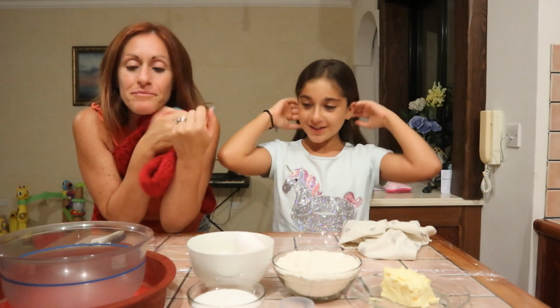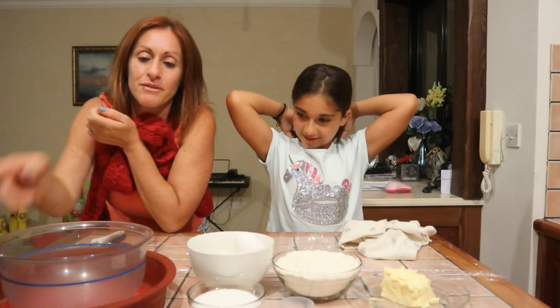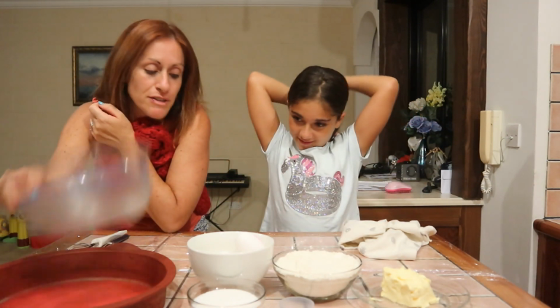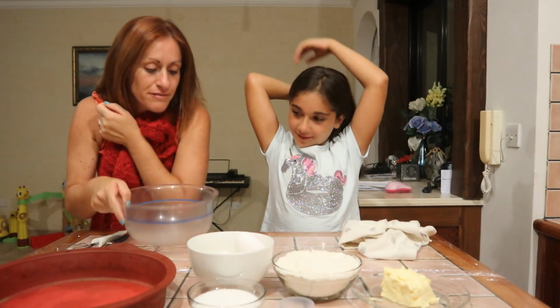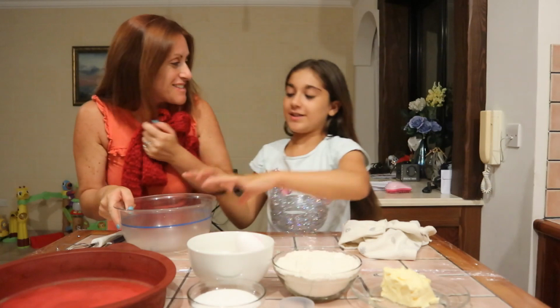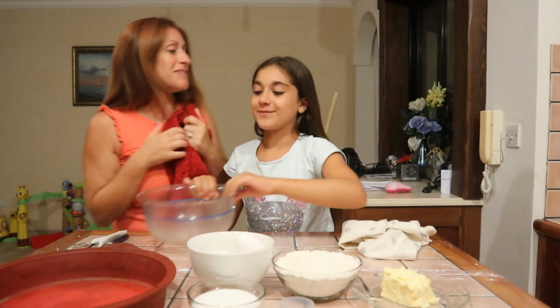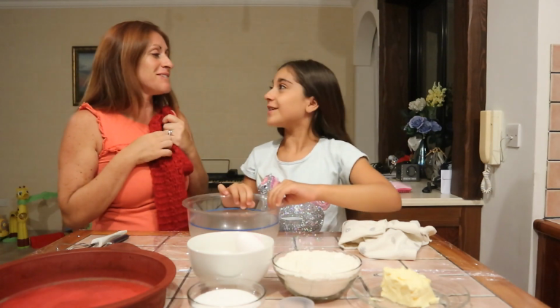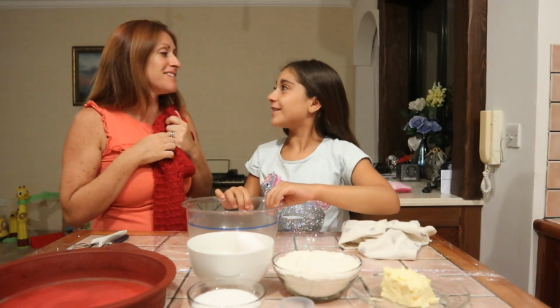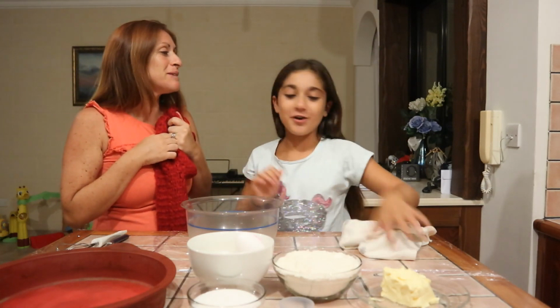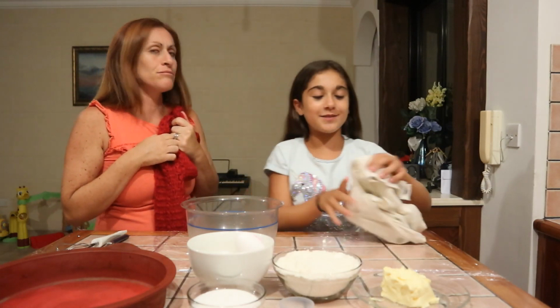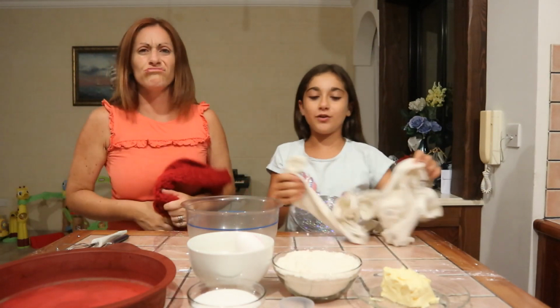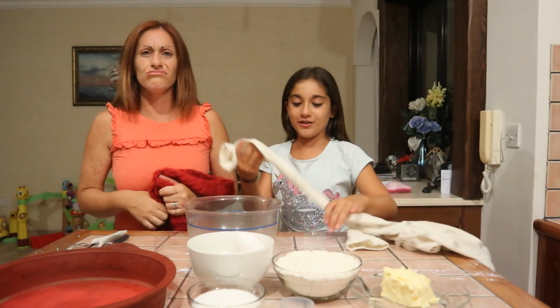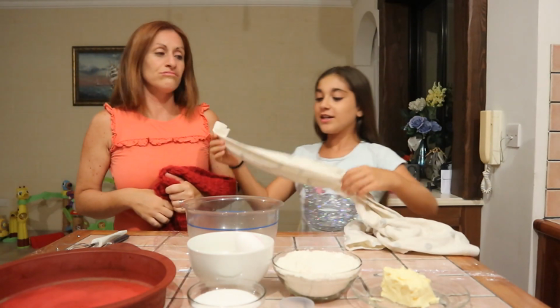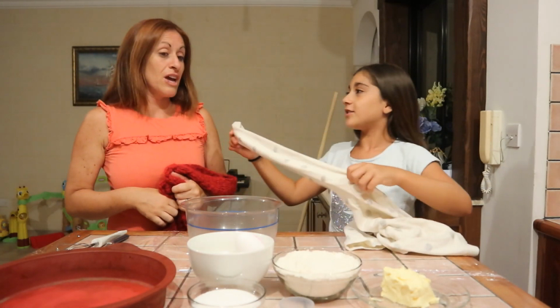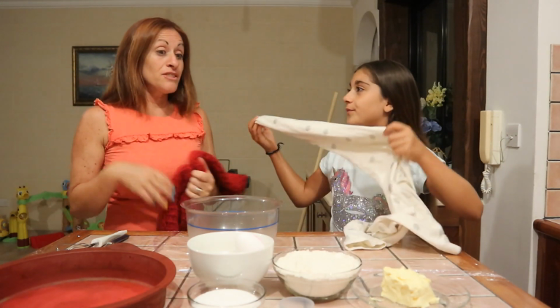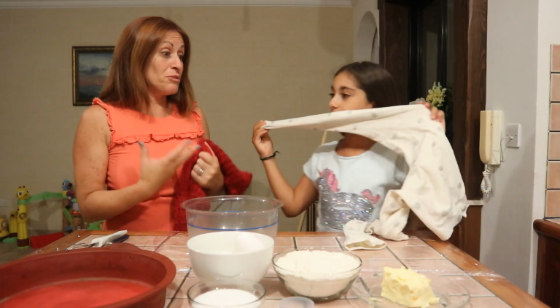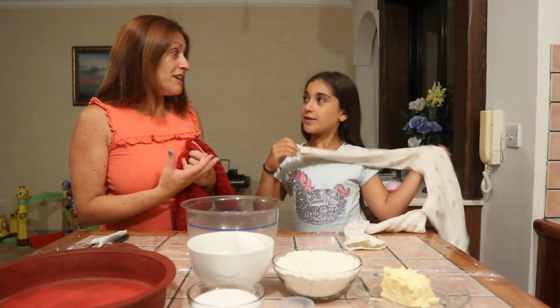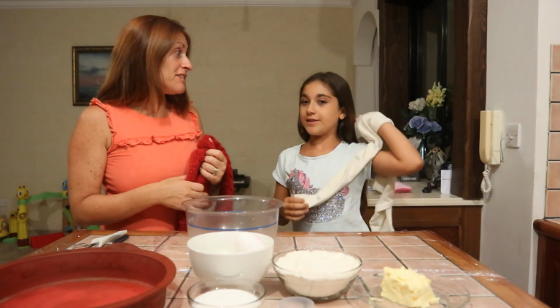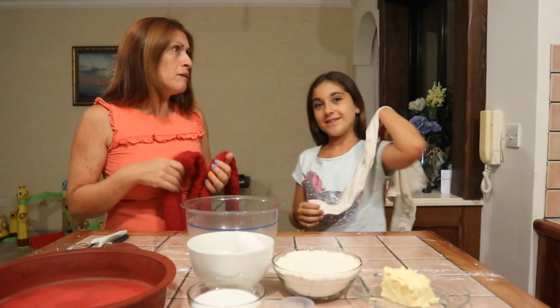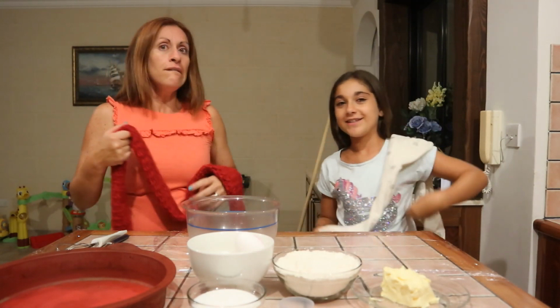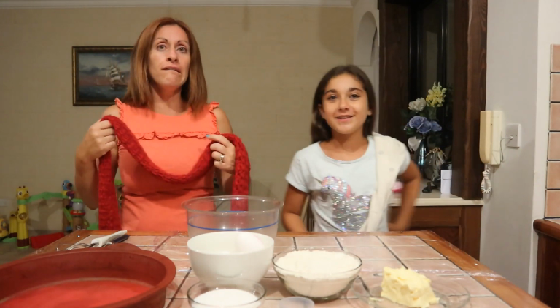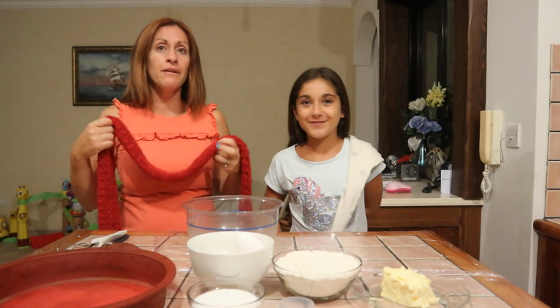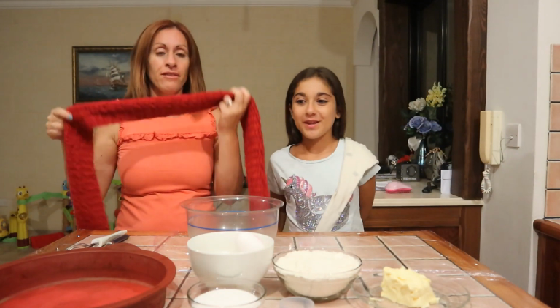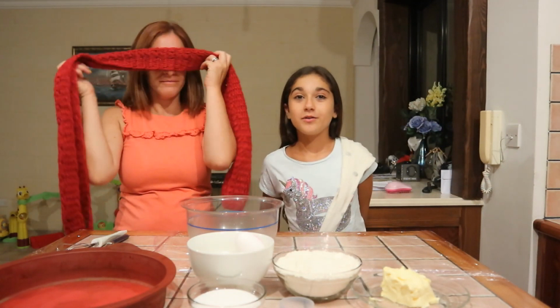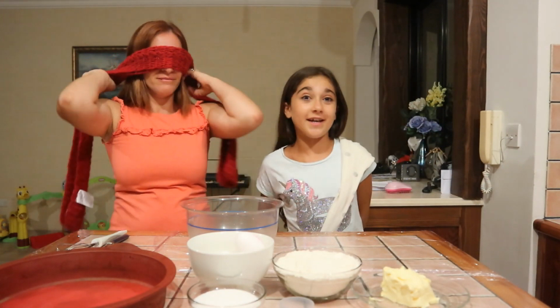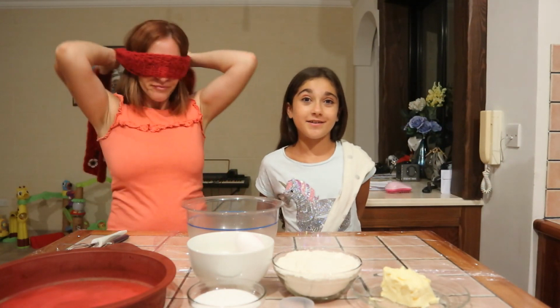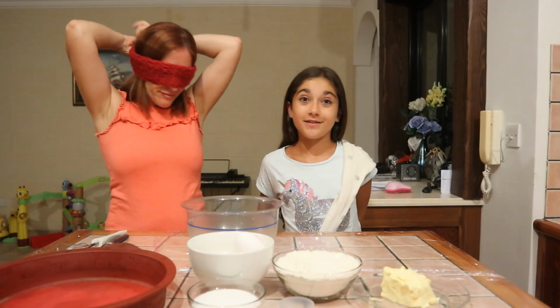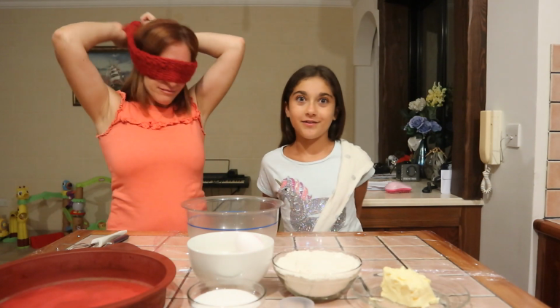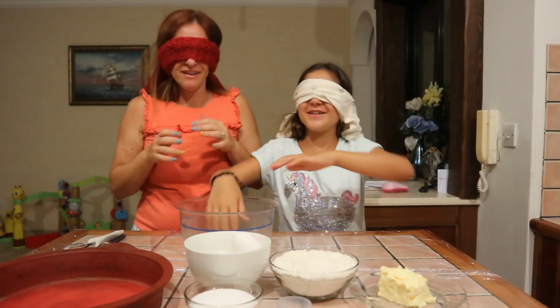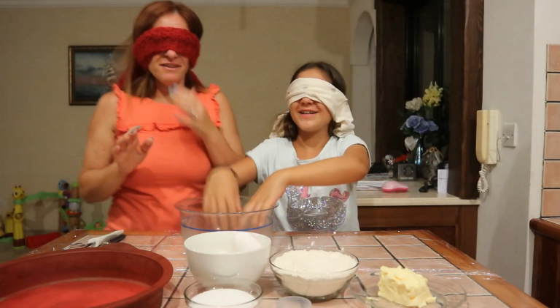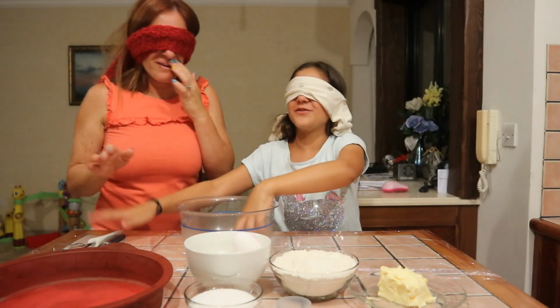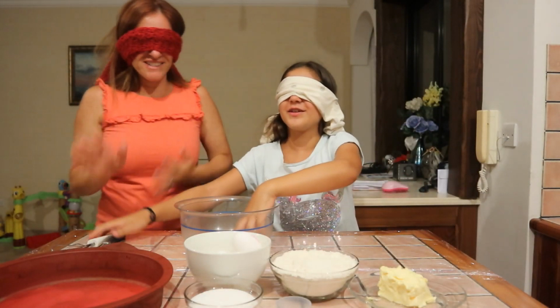We have this bowl. Shall I start? I'm going to start! Let's blindfold each other, okay? So we are going to do it together. One cake is enough, so we are going to start.